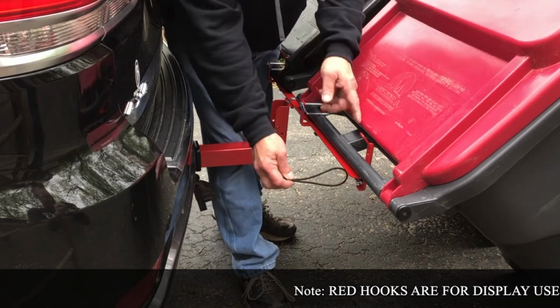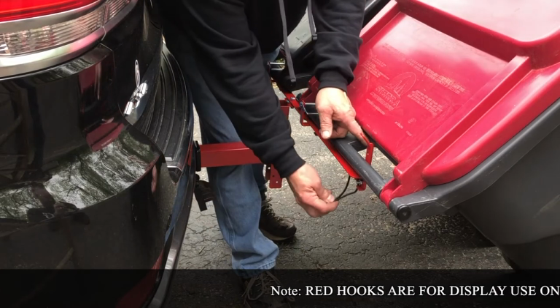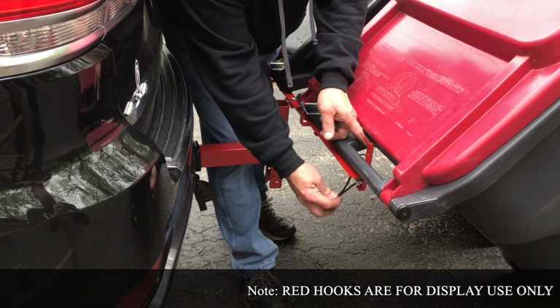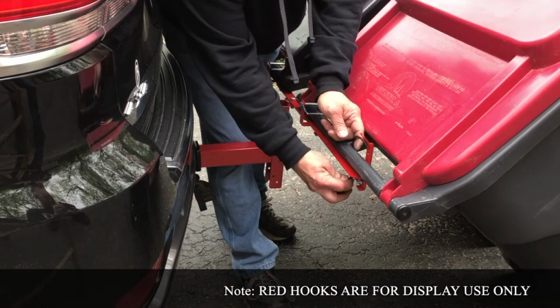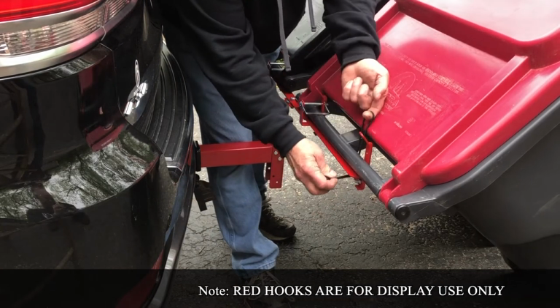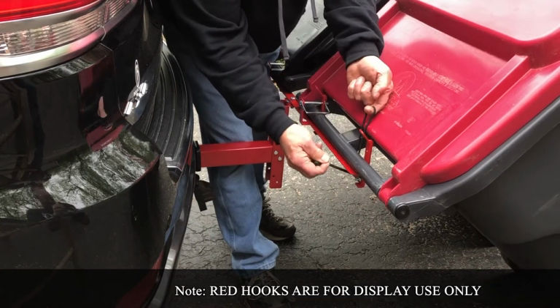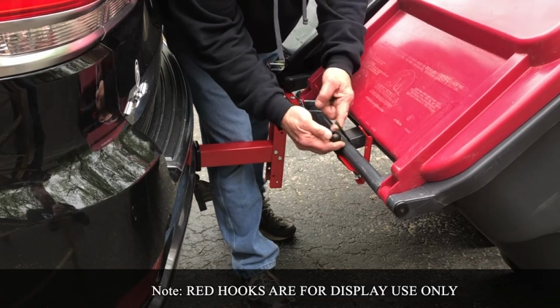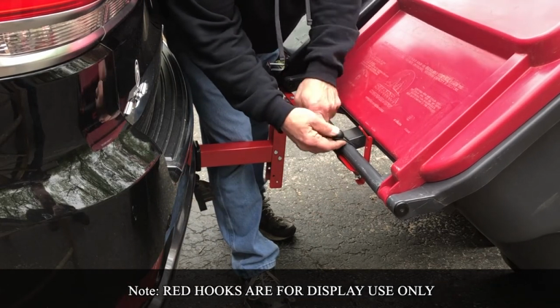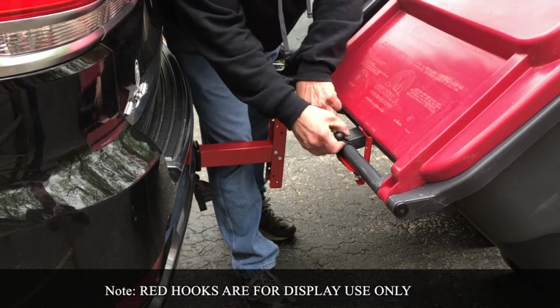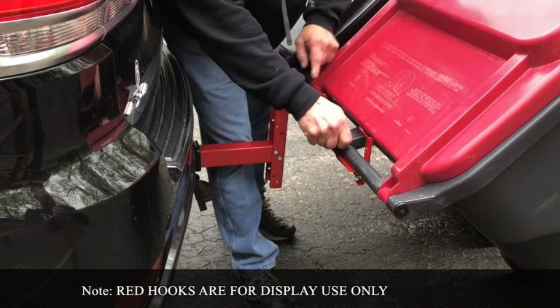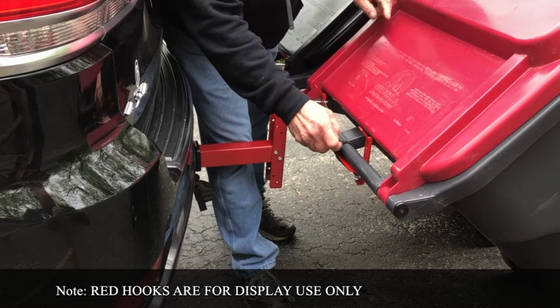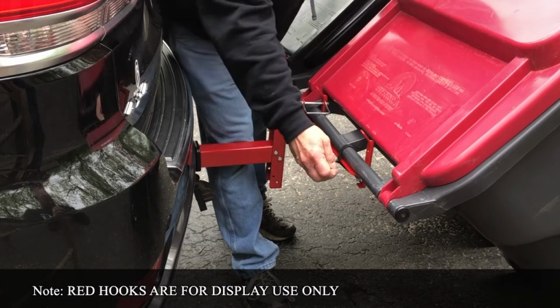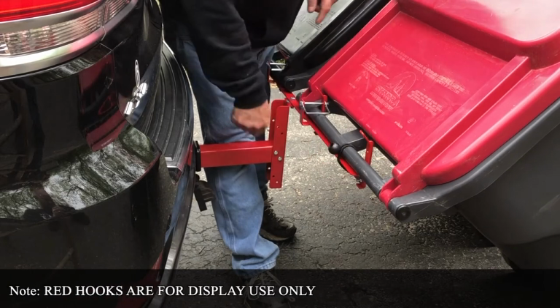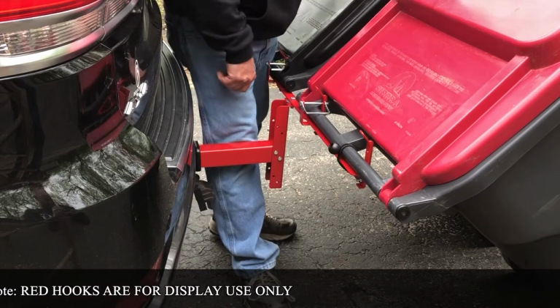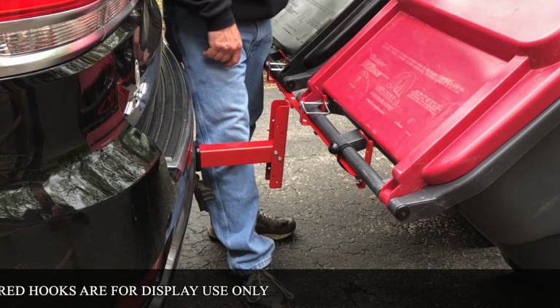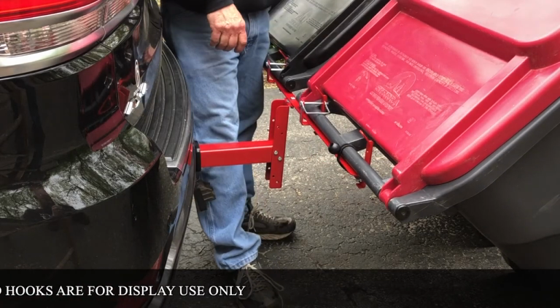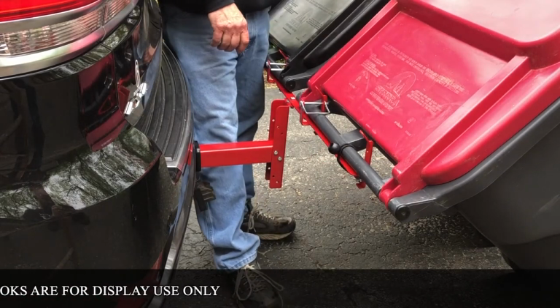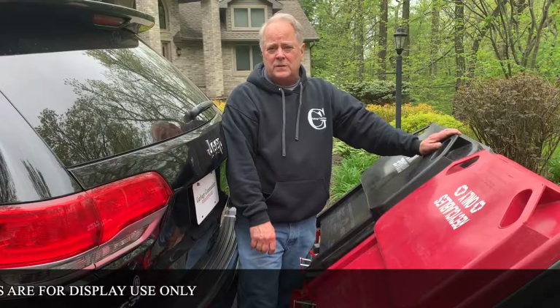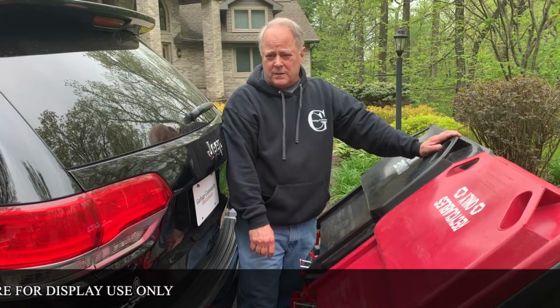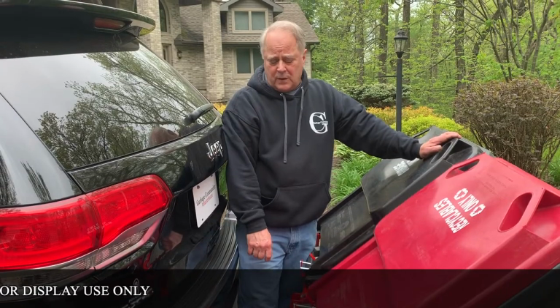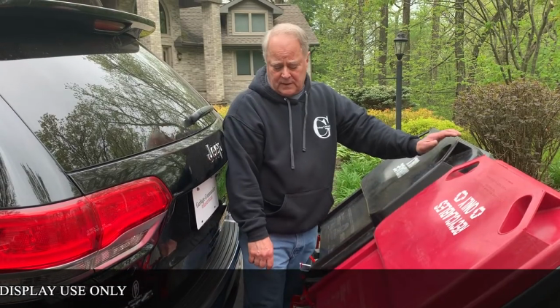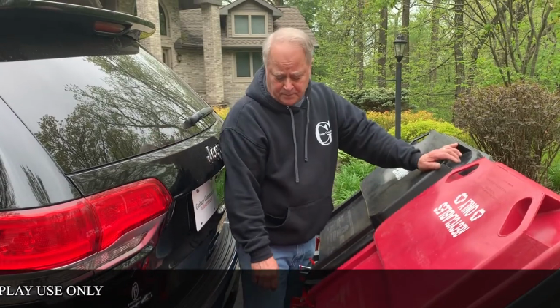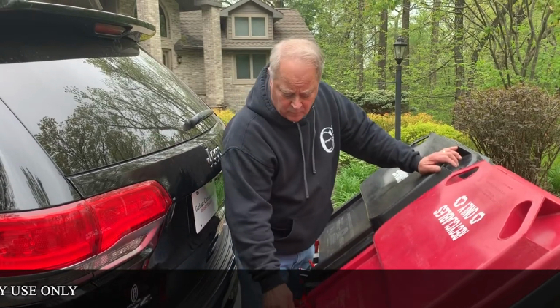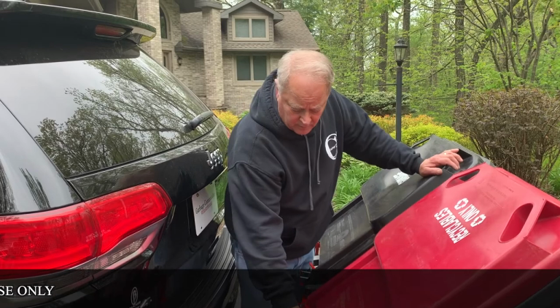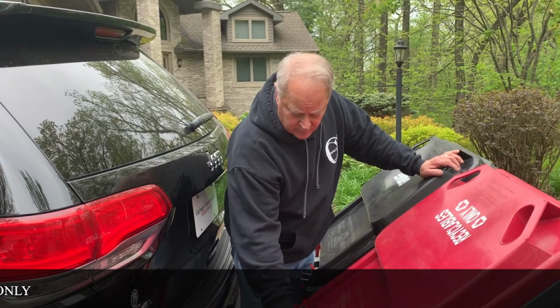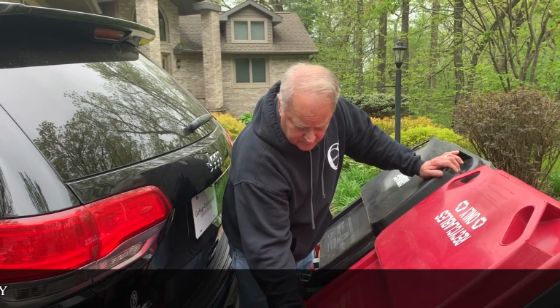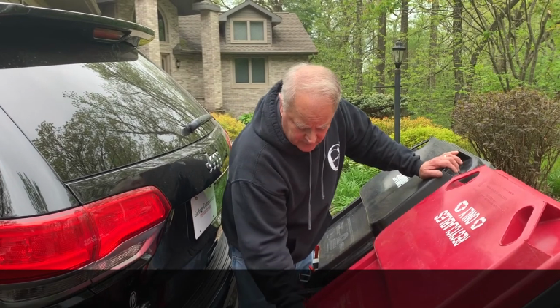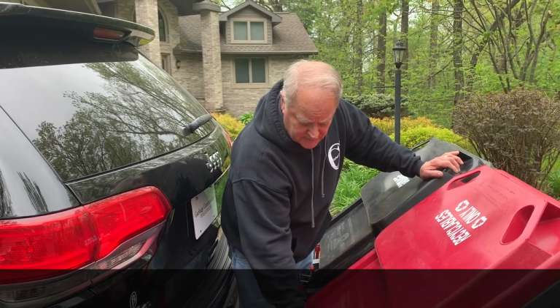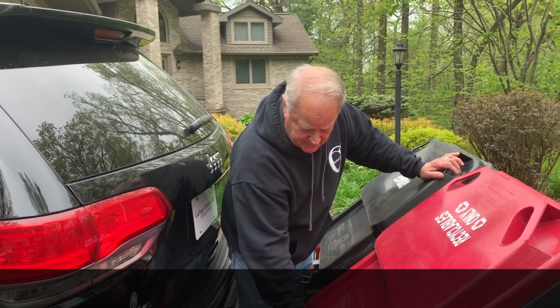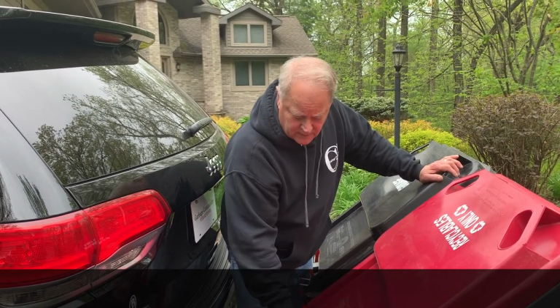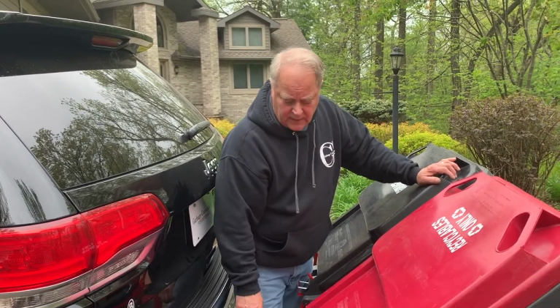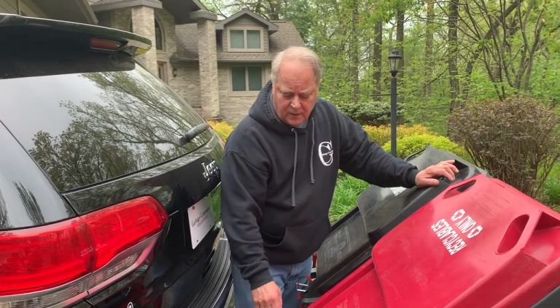We're just securing the can's handle, wrap it around, pull the ball, and that's all there is. We sell those on the website. That'll do the same thing and it just keeps it in case it wants to try and lift off.